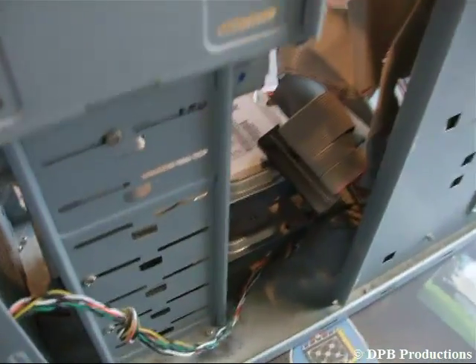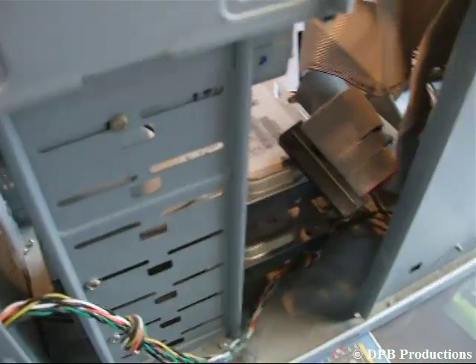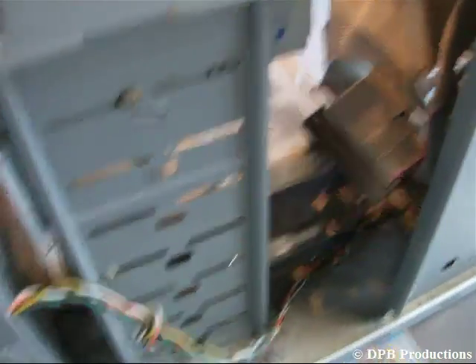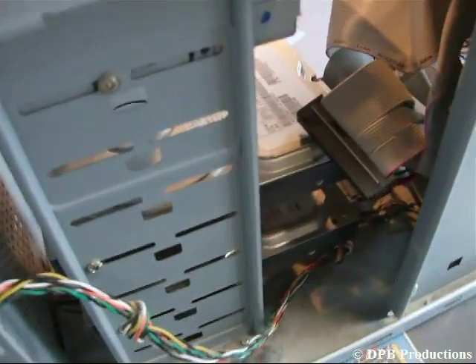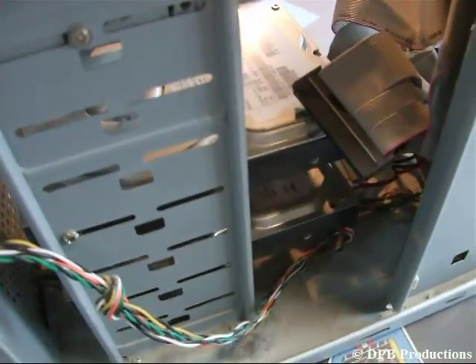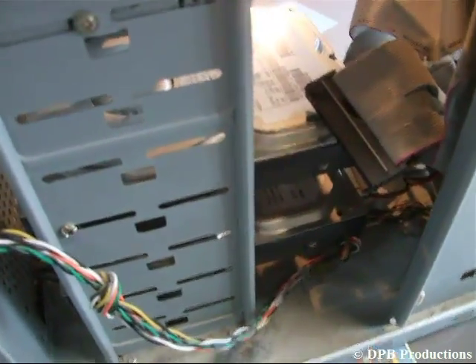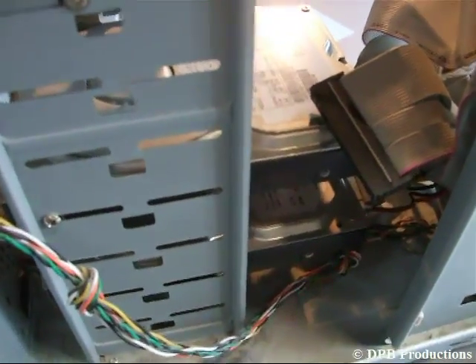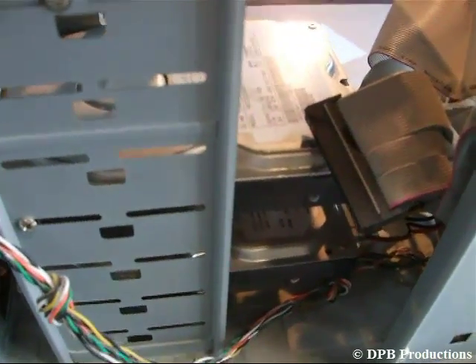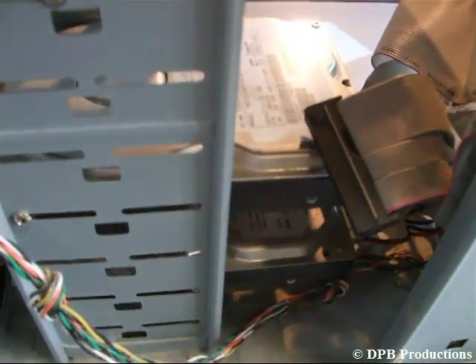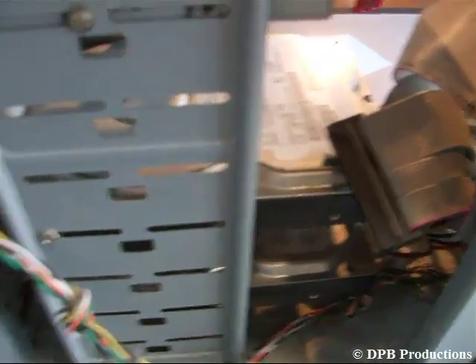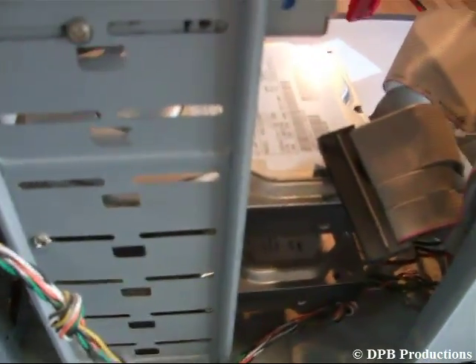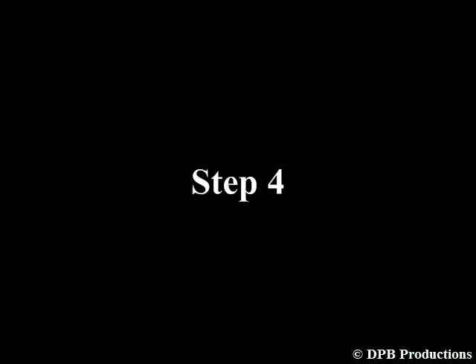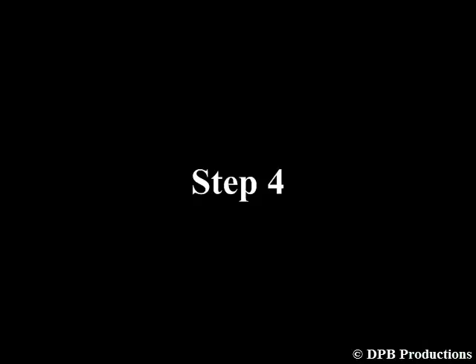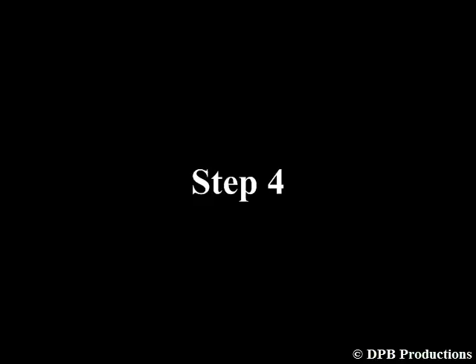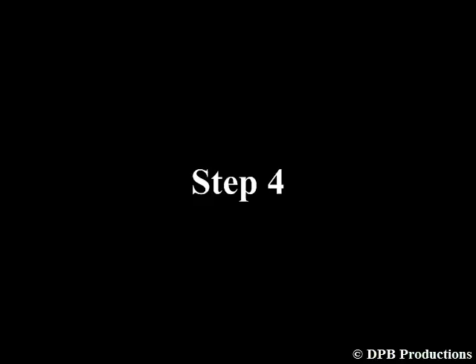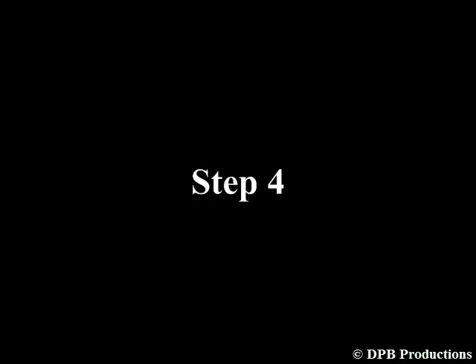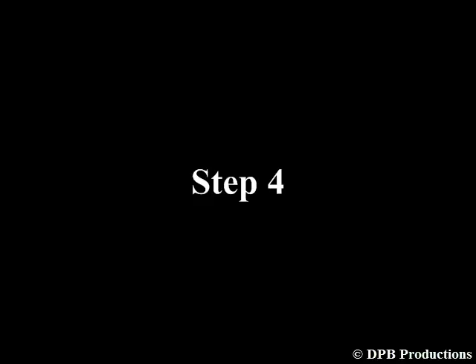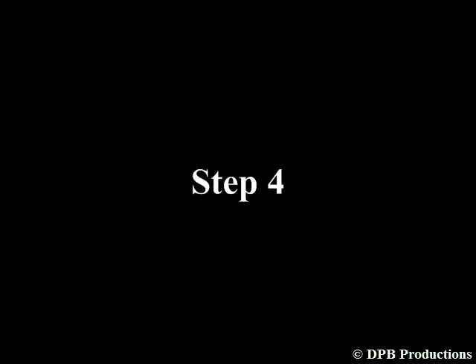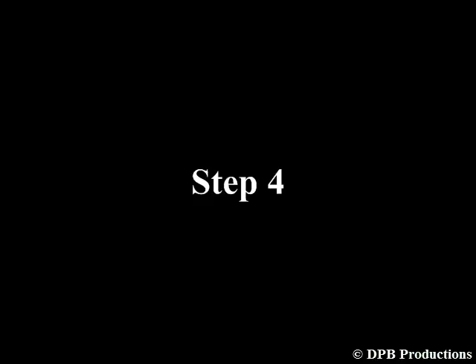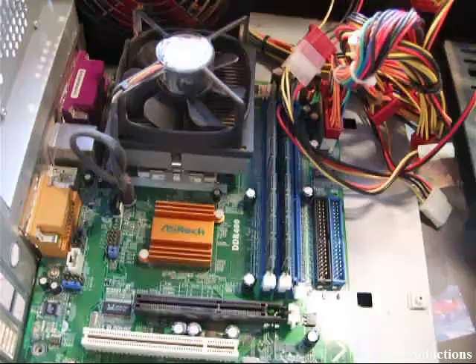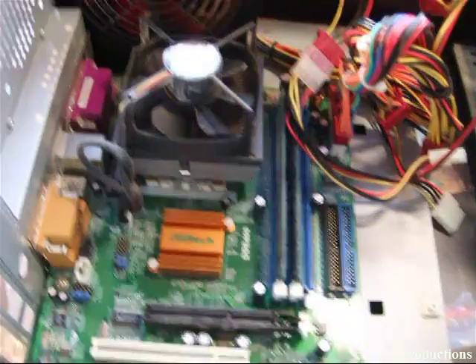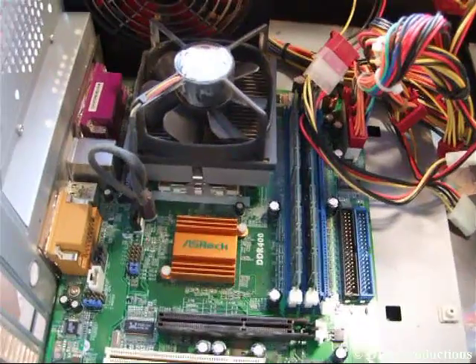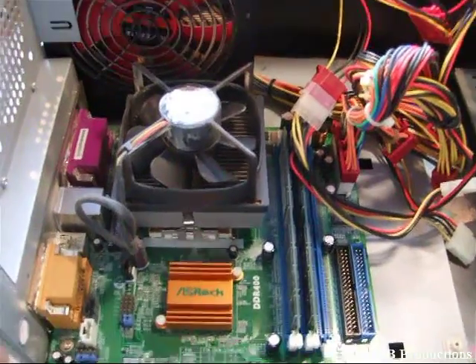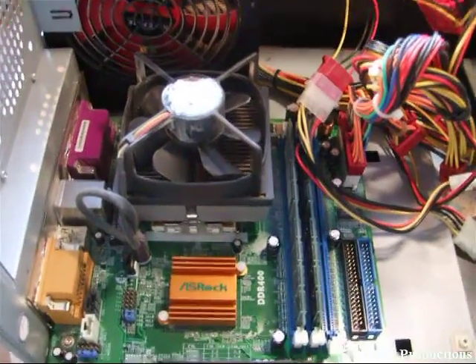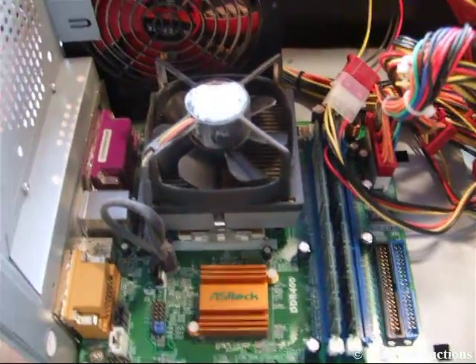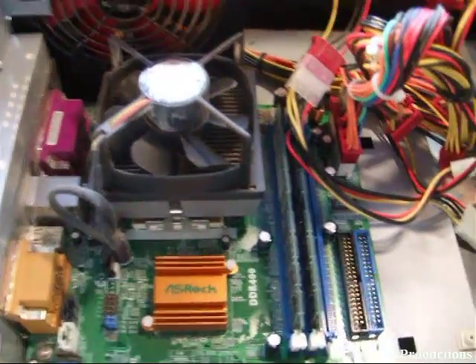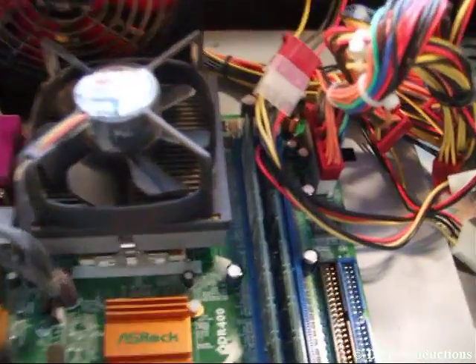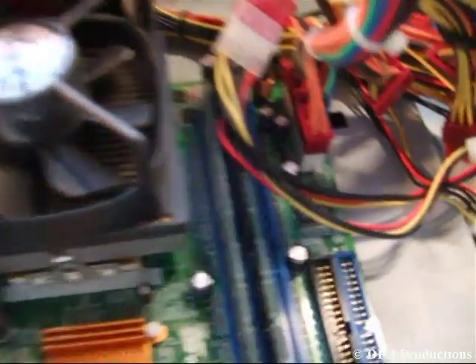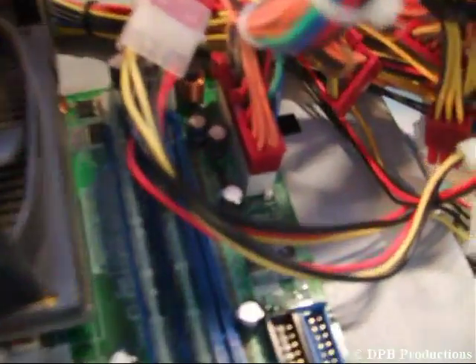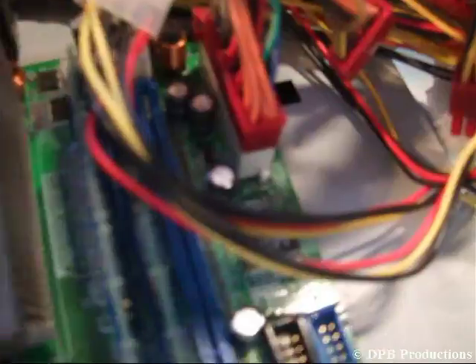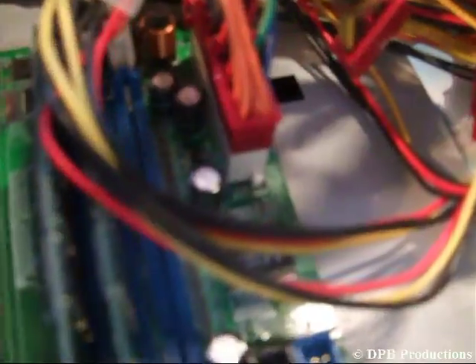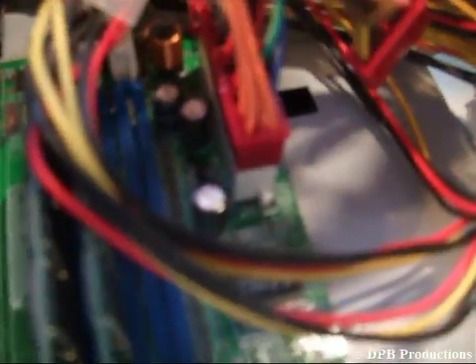Now do the same with your hard disks. Disconnect the connection between your mainboard and your power supply — it's right here.